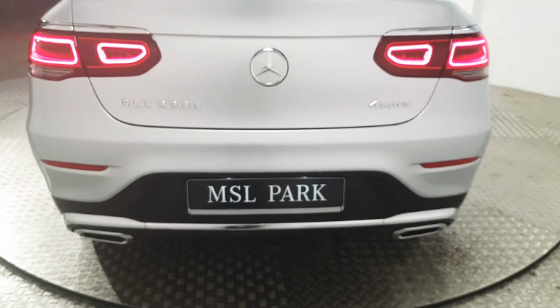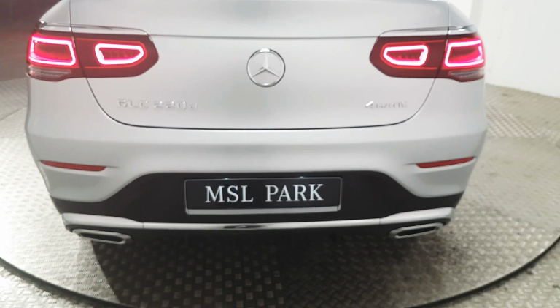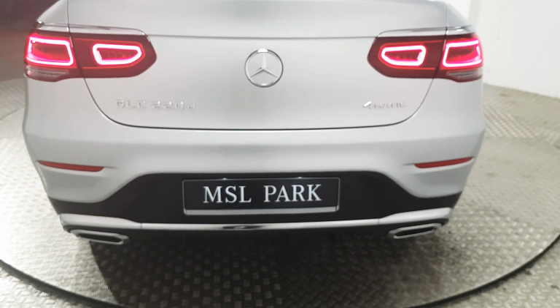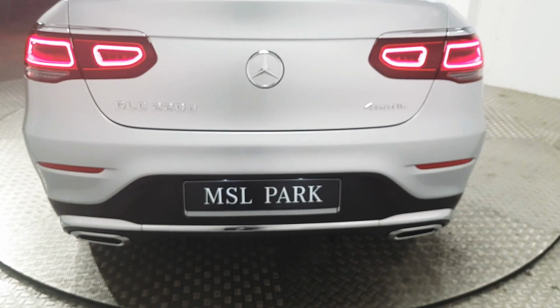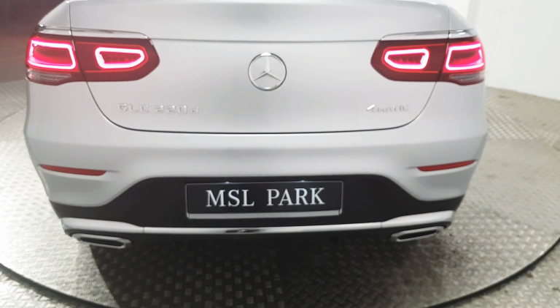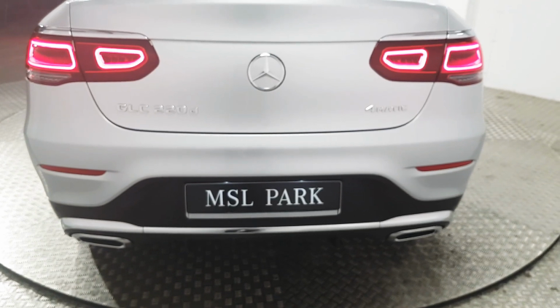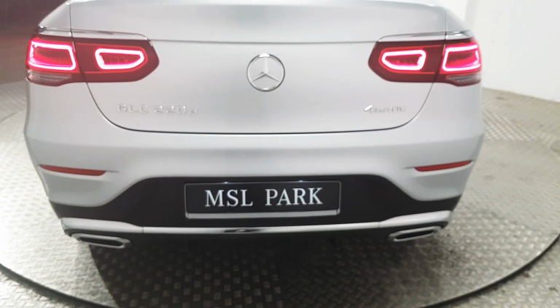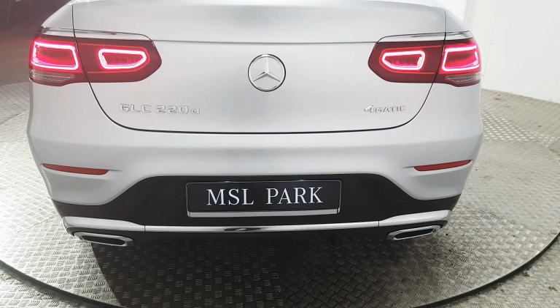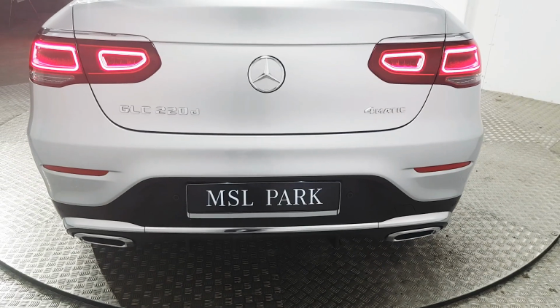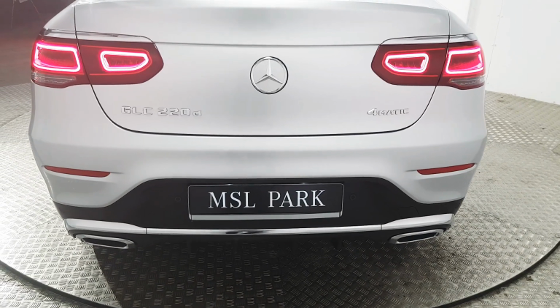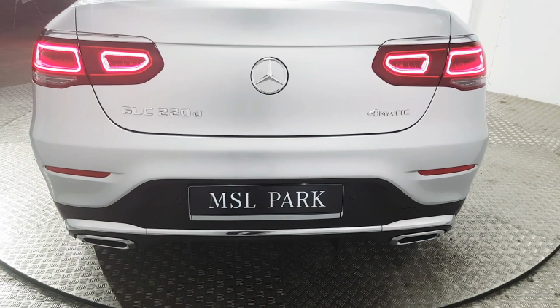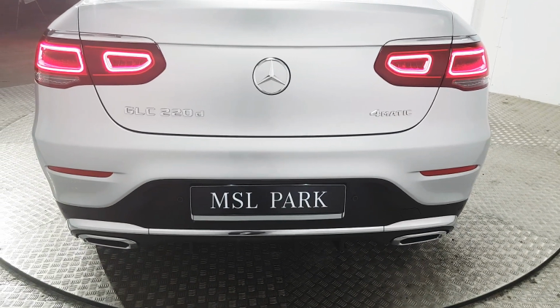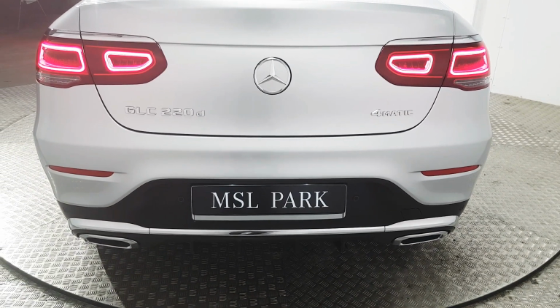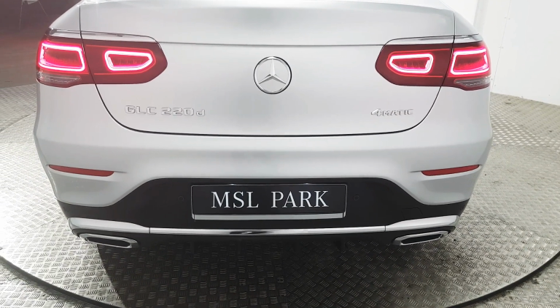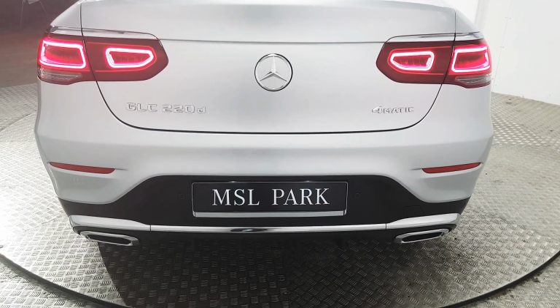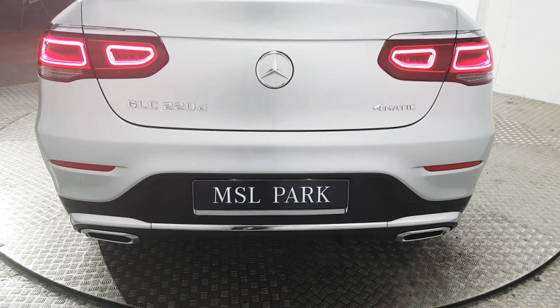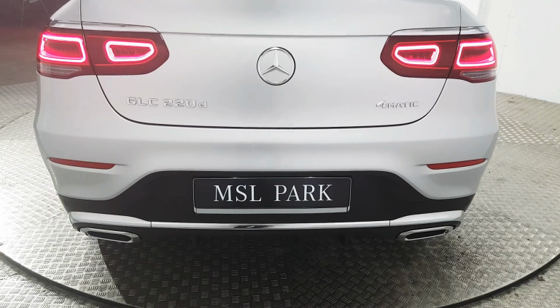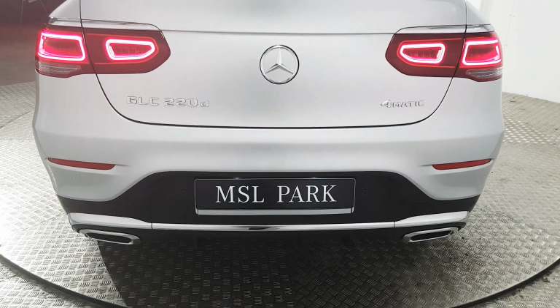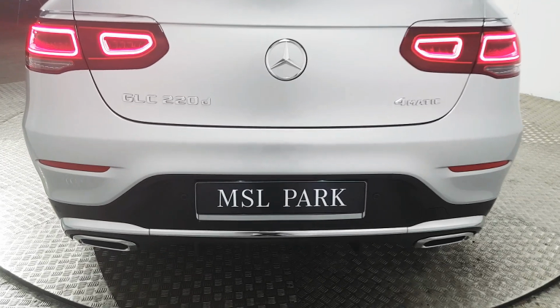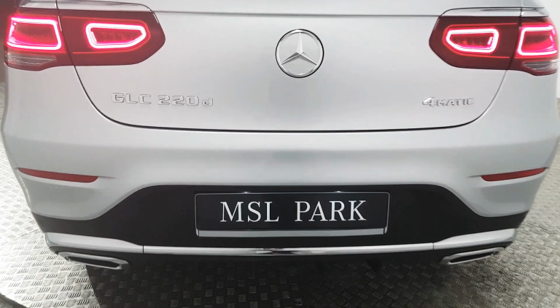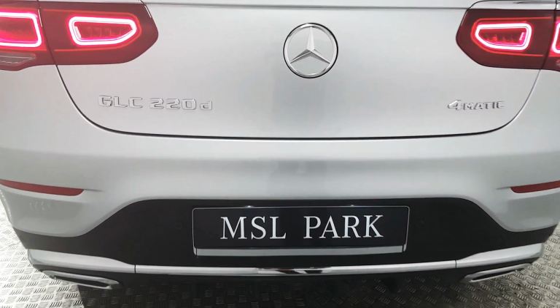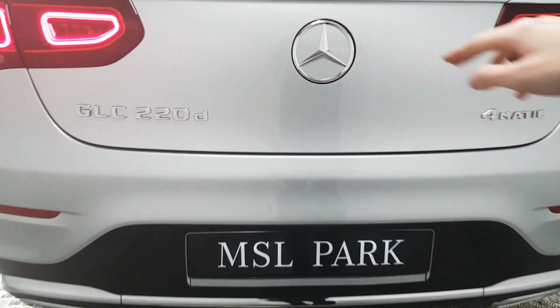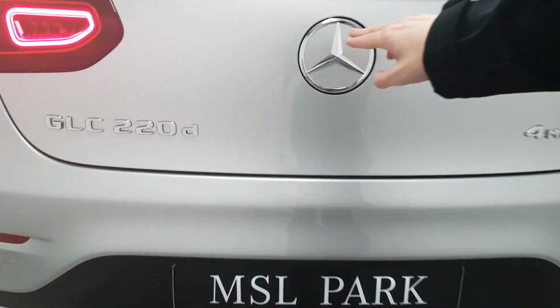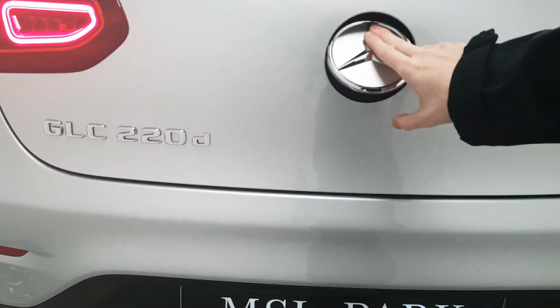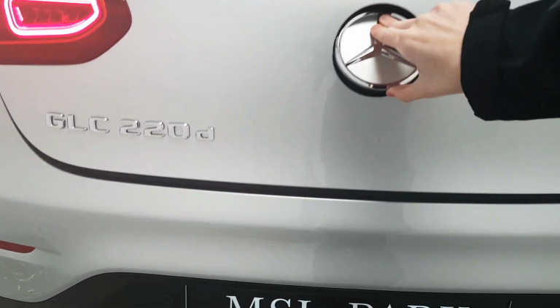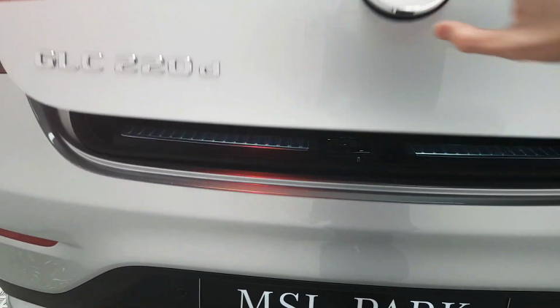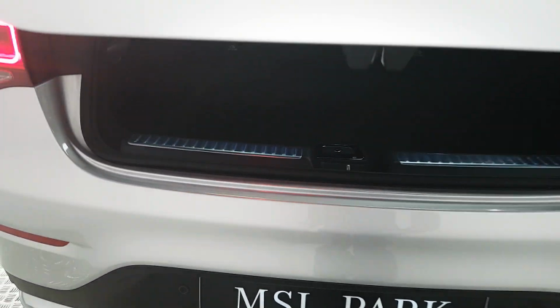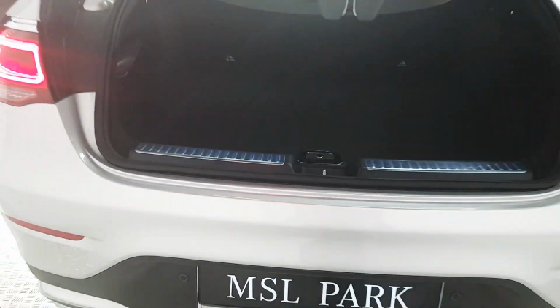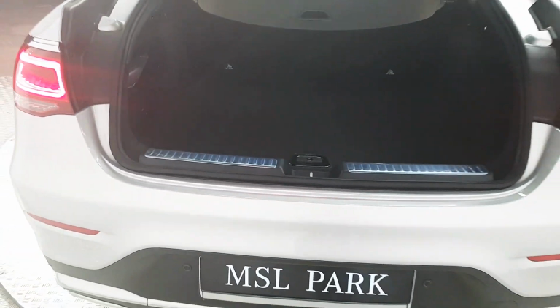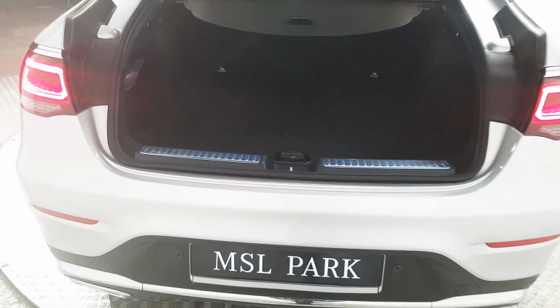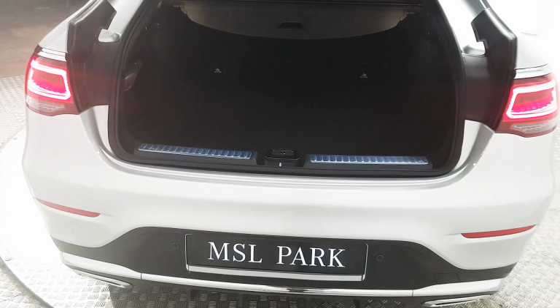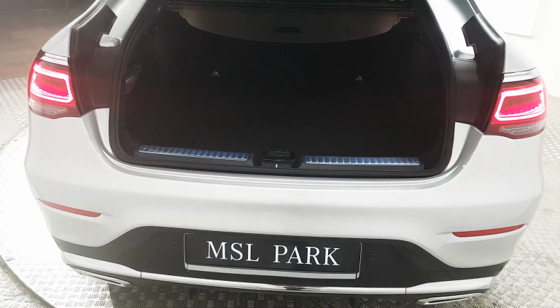Coming around to the rear of the vehicle, we've got rear parking sensors as well as a reverse camera. You can see the twin exhausts as well. This car also comes equipped with an electrically operated tailgate.